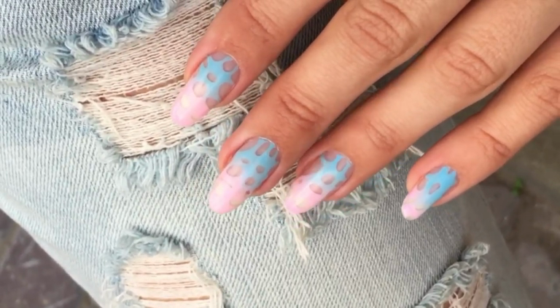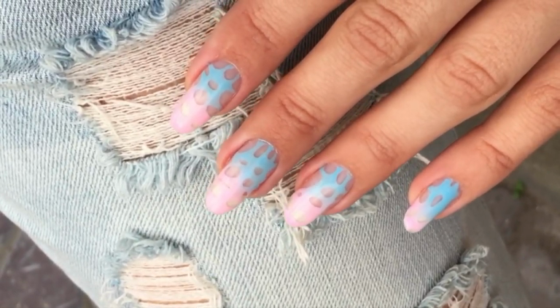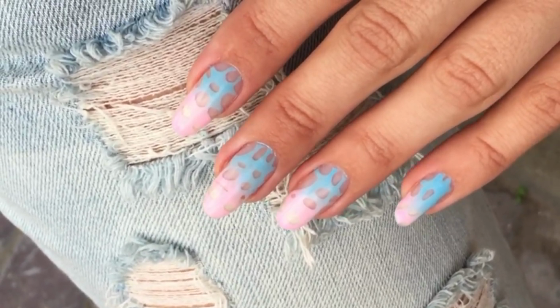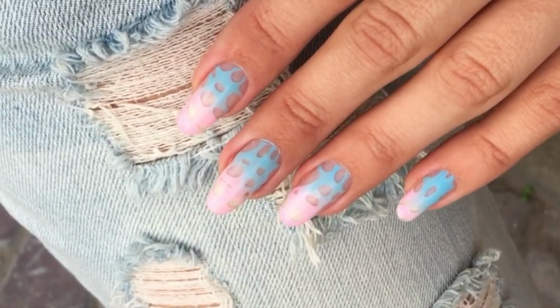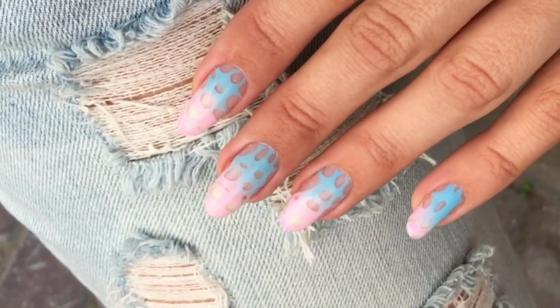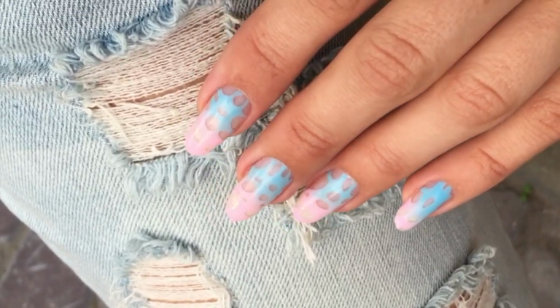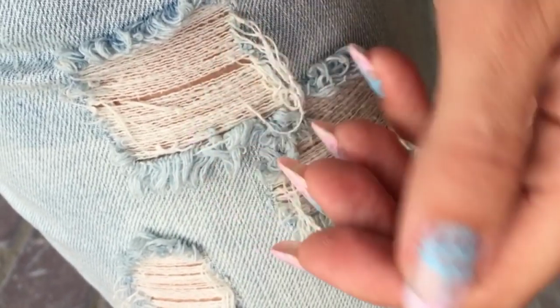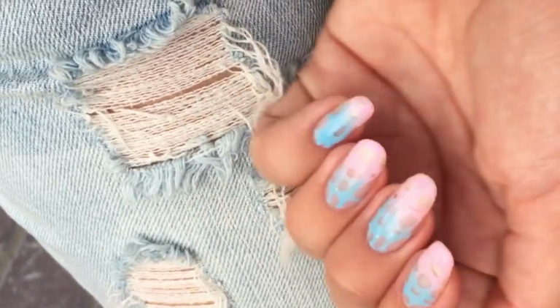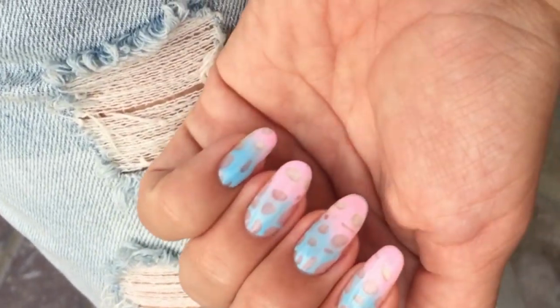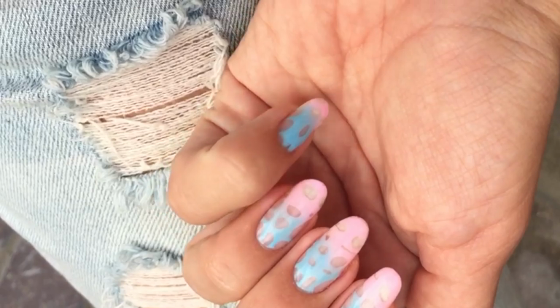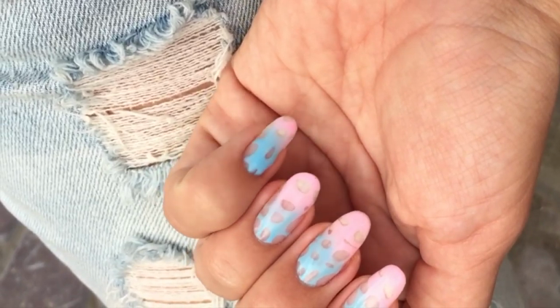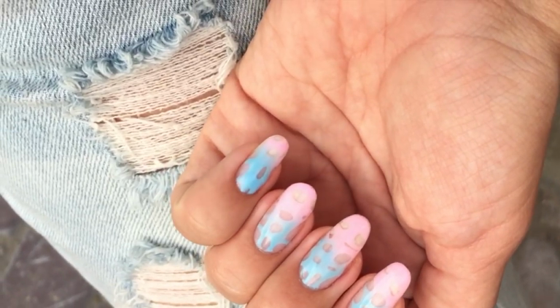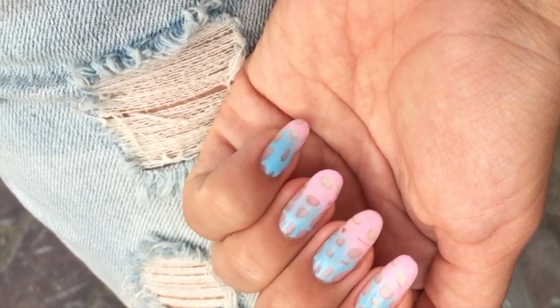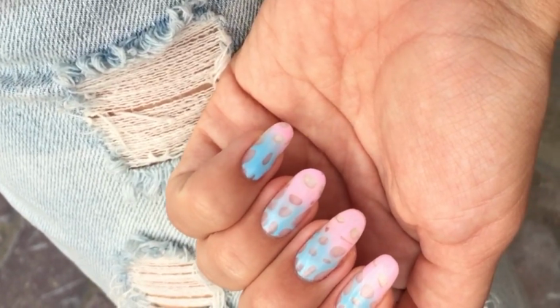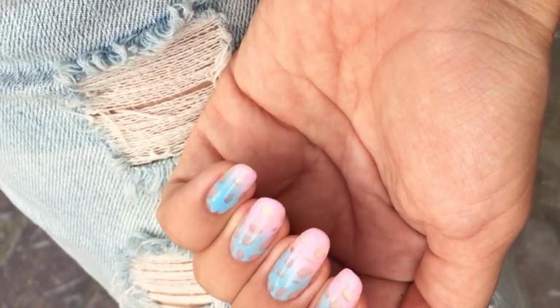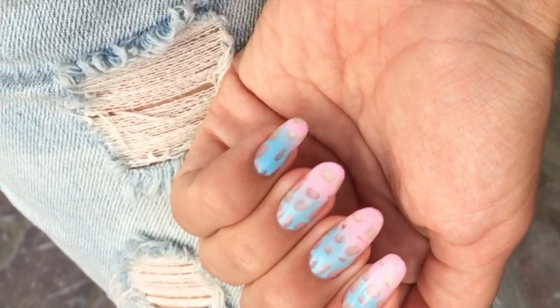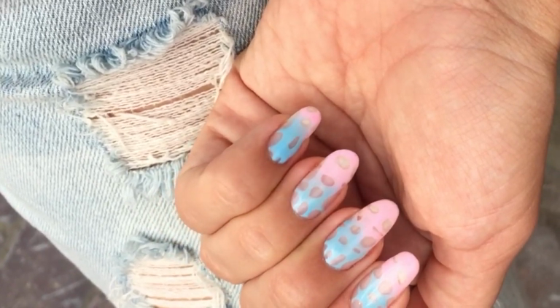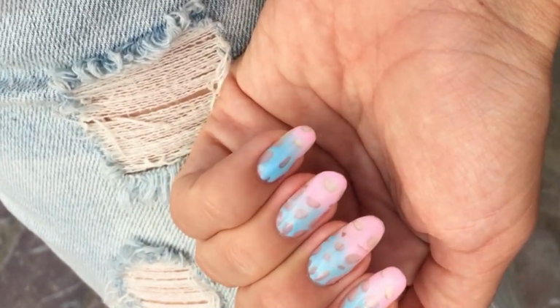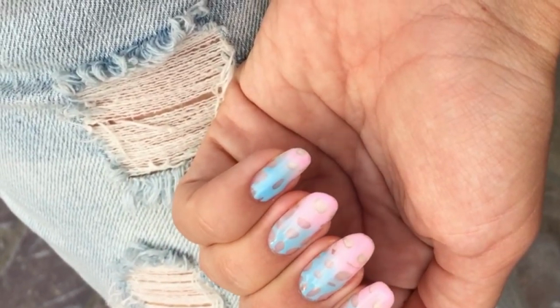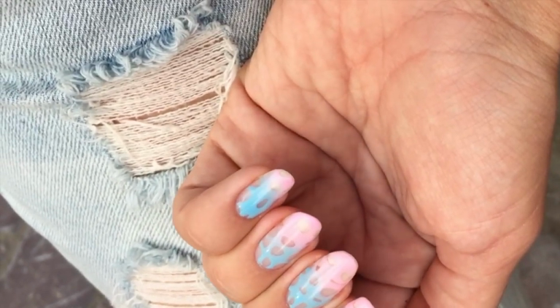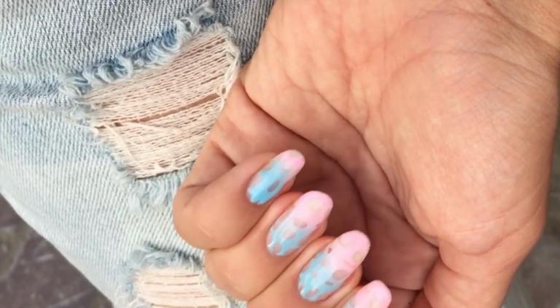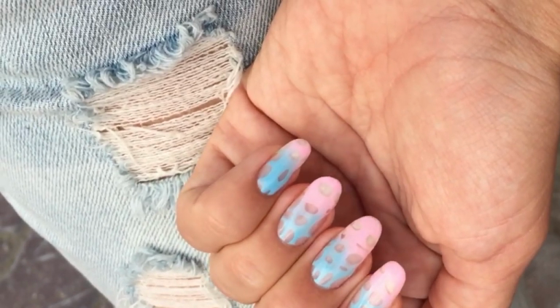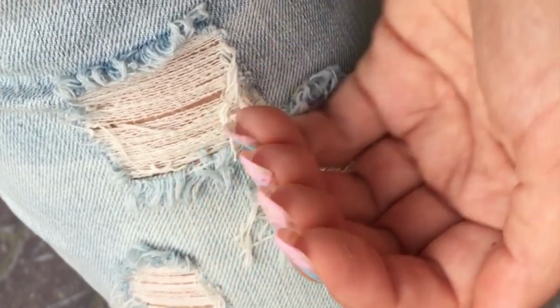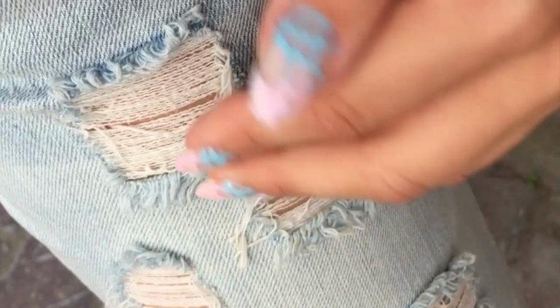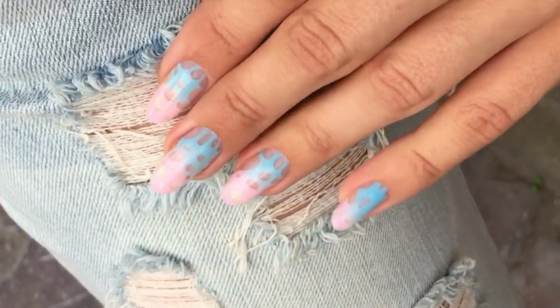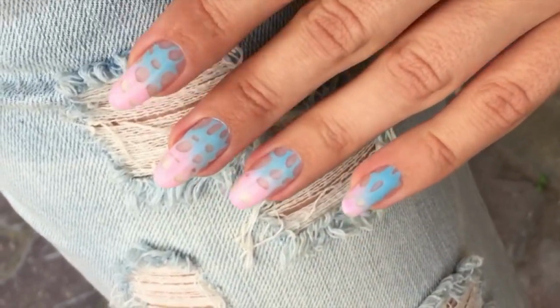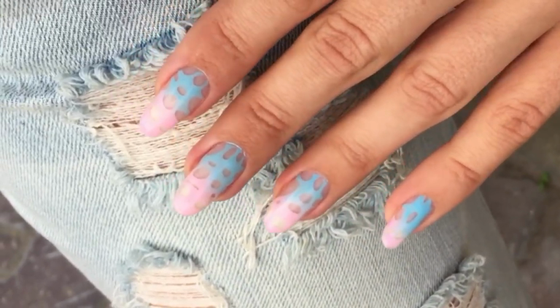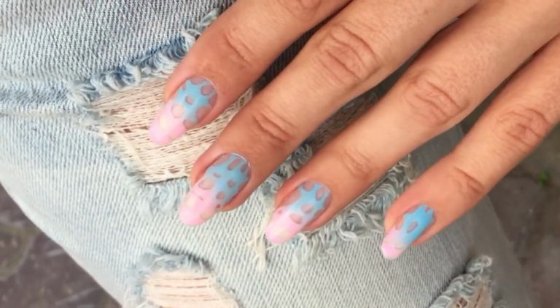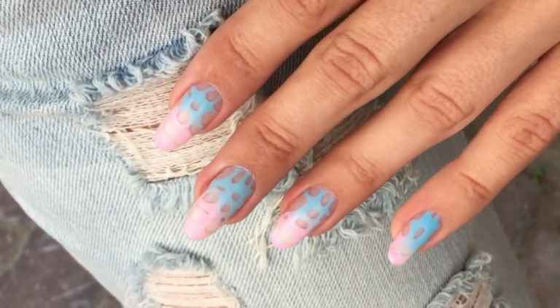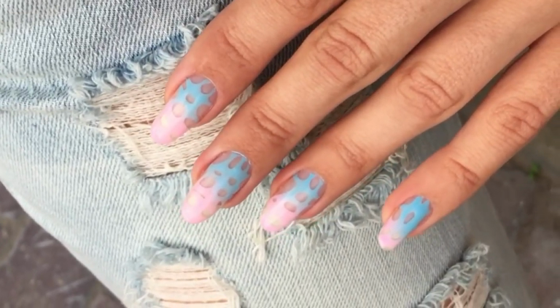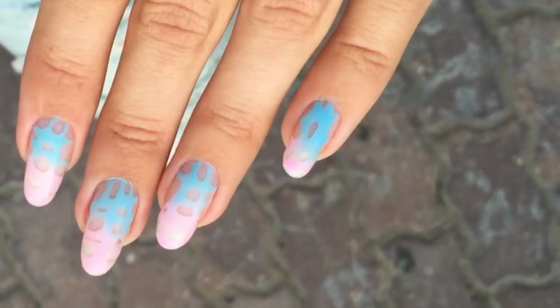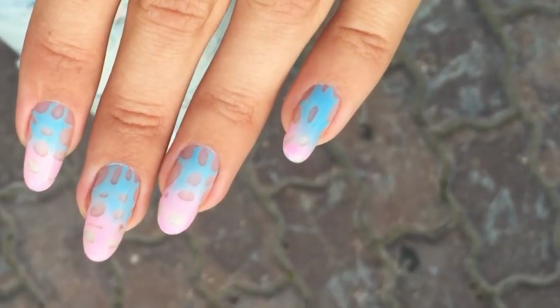This is how the final result looks on my nails. I really like this design and I hope you guys enjoy trying it in different colors and different shades. I hope you and your clients will love it. If you like this video, please give me a thumbs up and subscribe to my channel so you won't miss my nail art tutorials and other nail-related content.